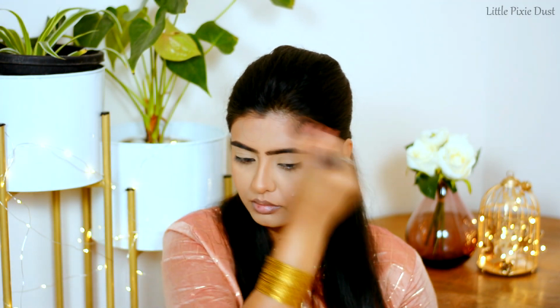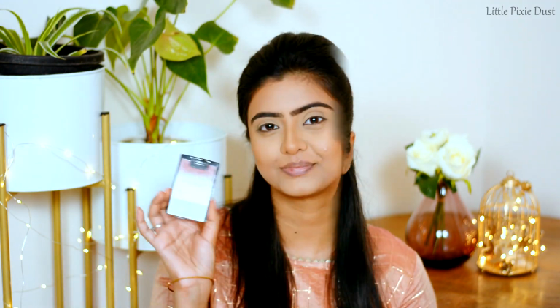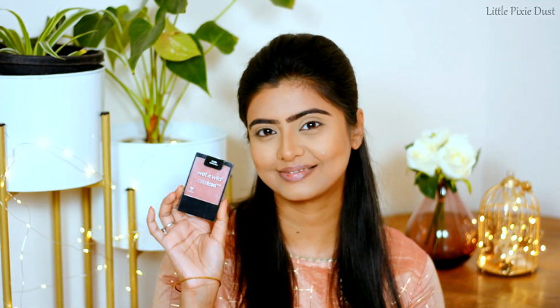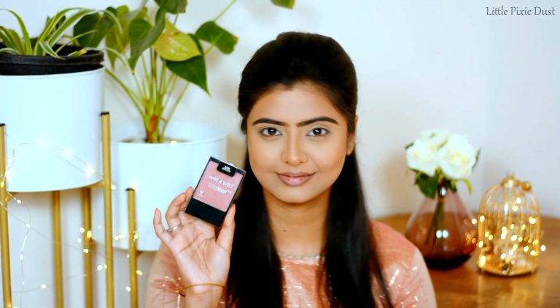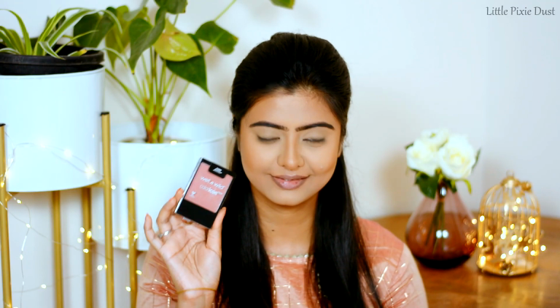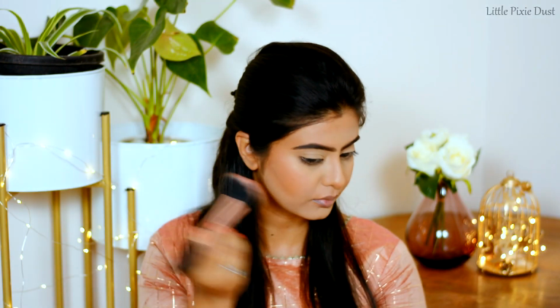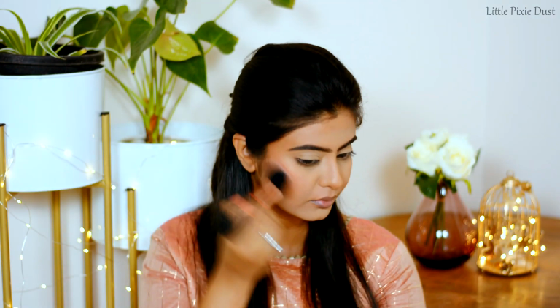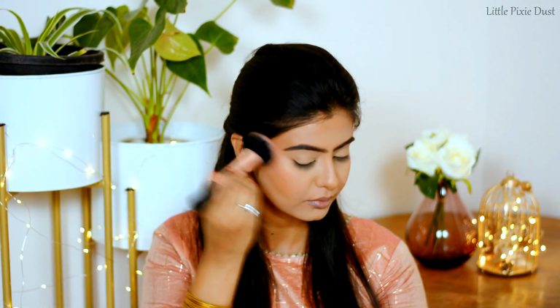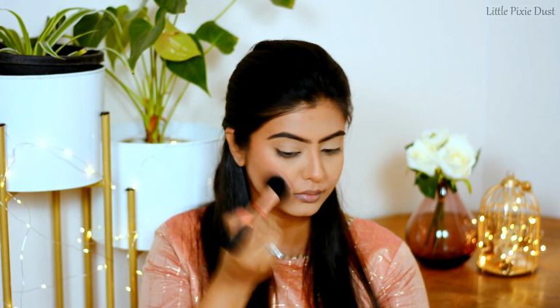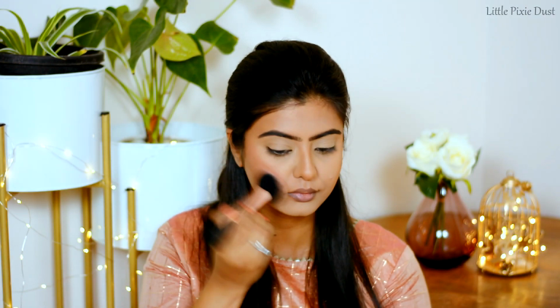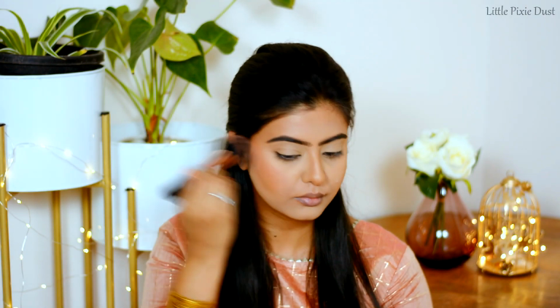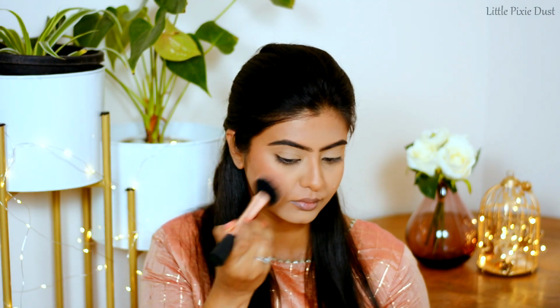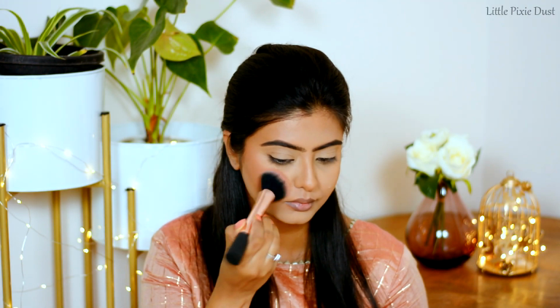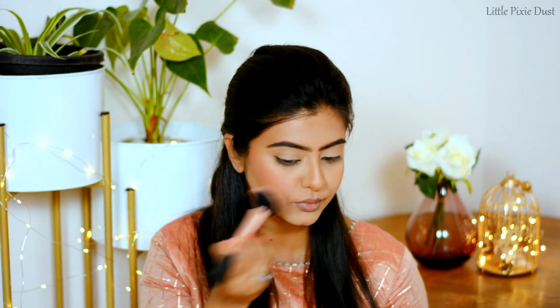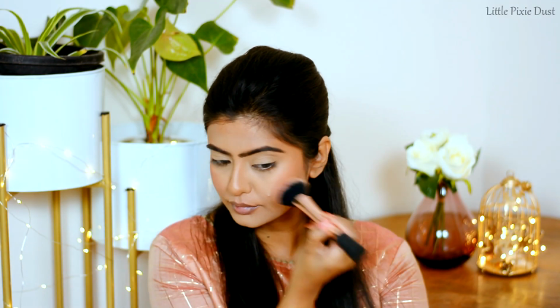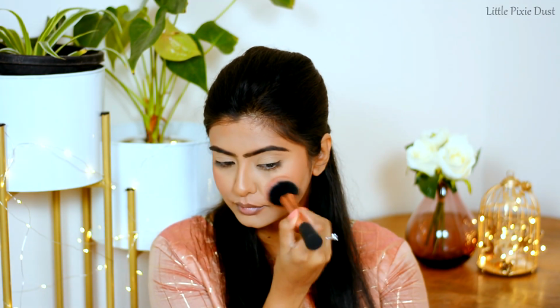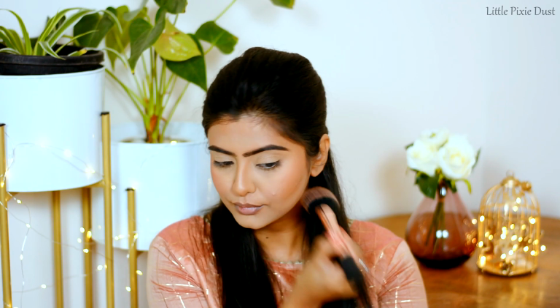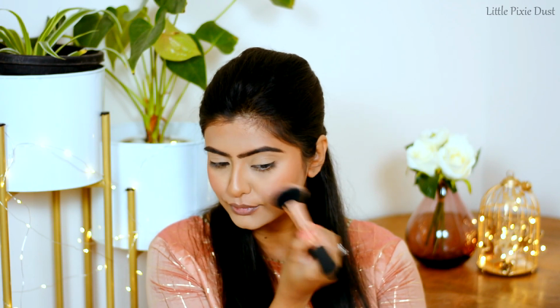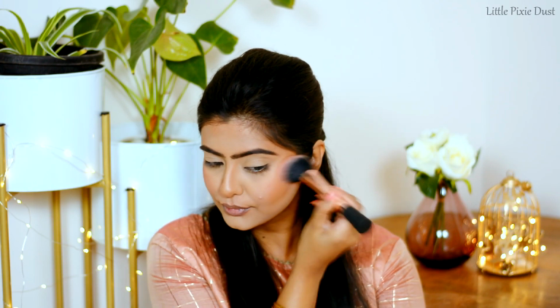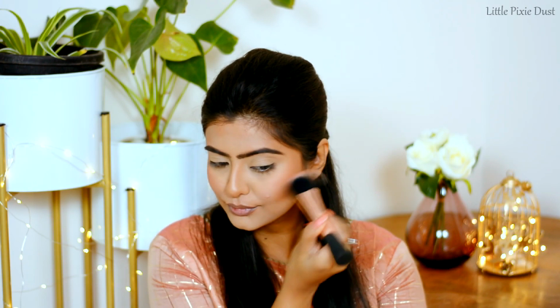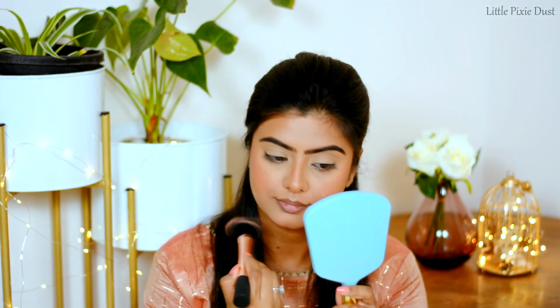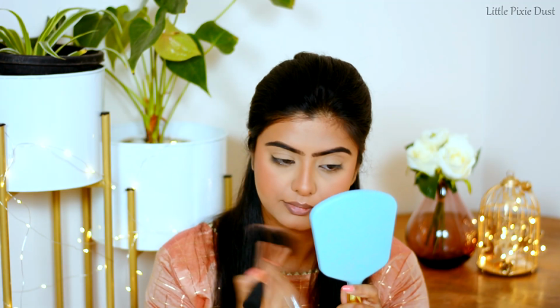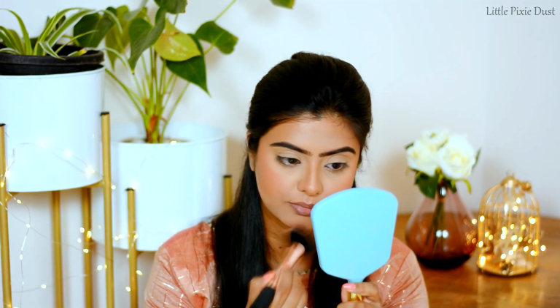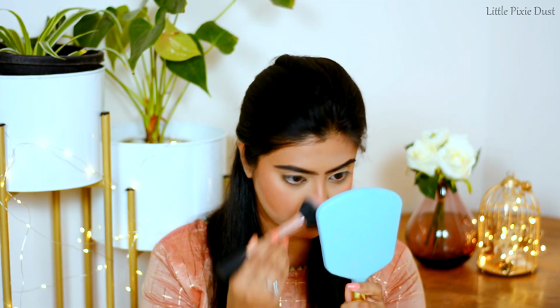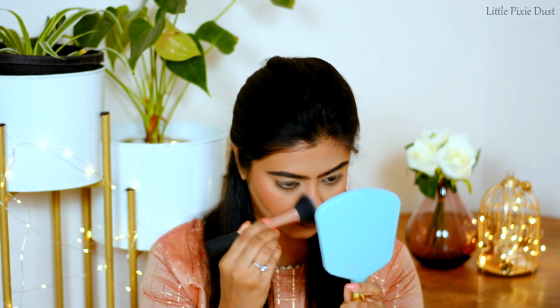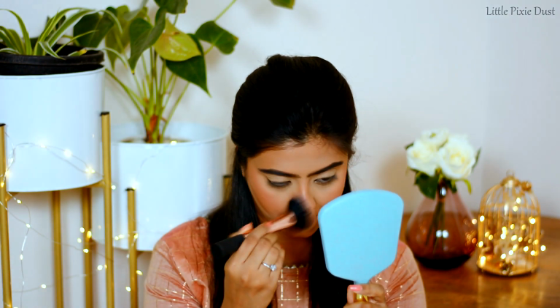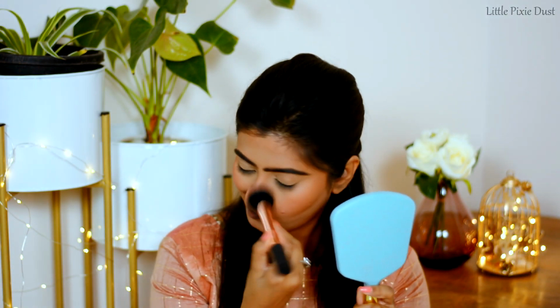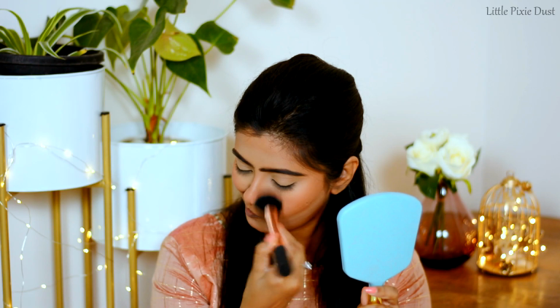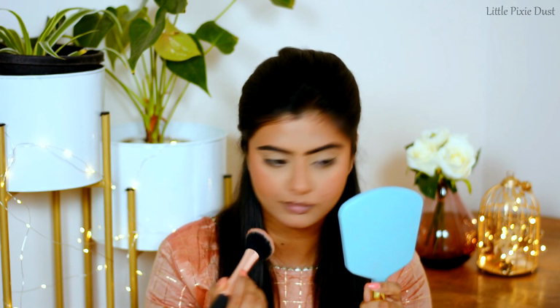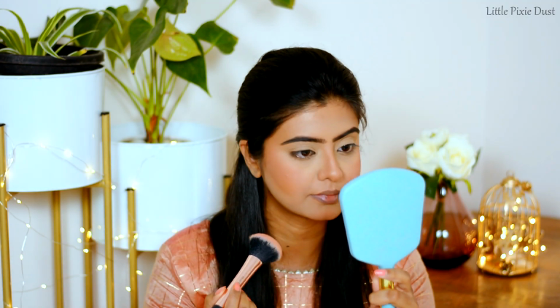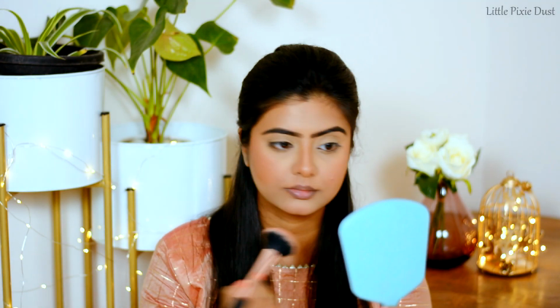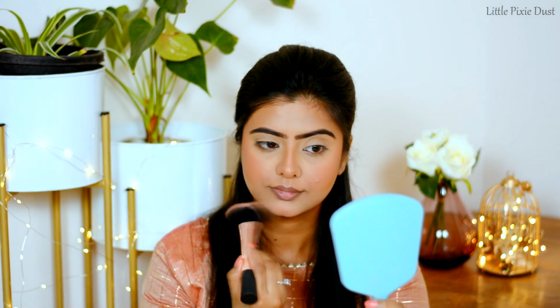For blush, I am using Wet n Wild Color Icon Blush in the shade Mellow Wine, and I will apply it to my cheeks.